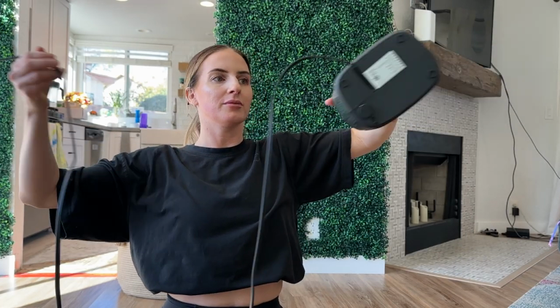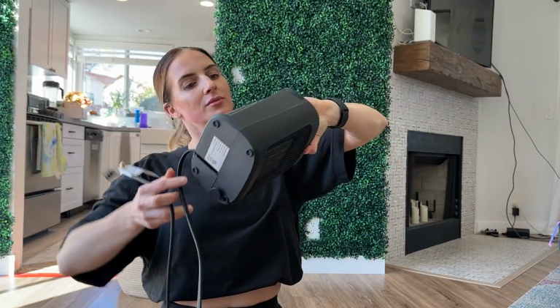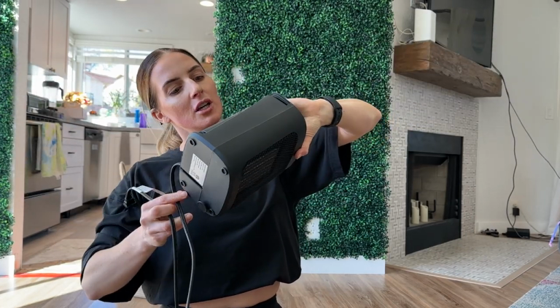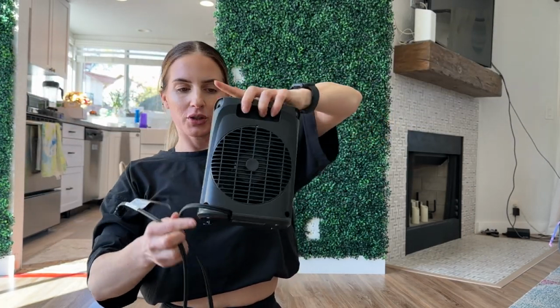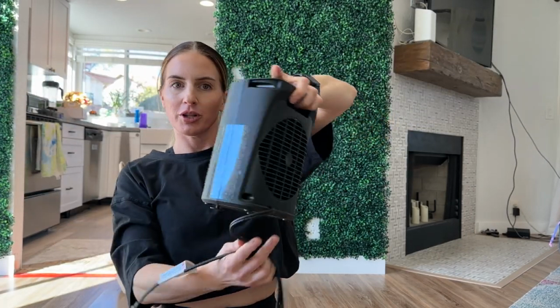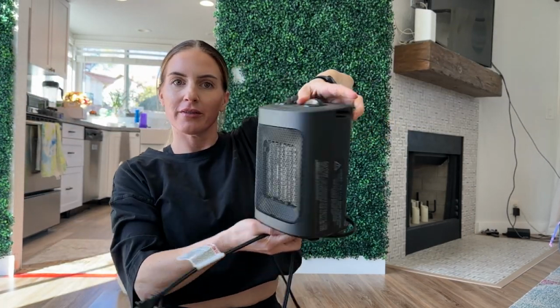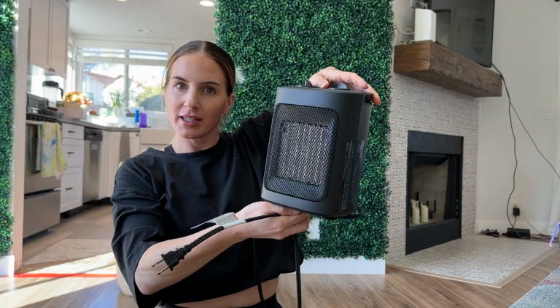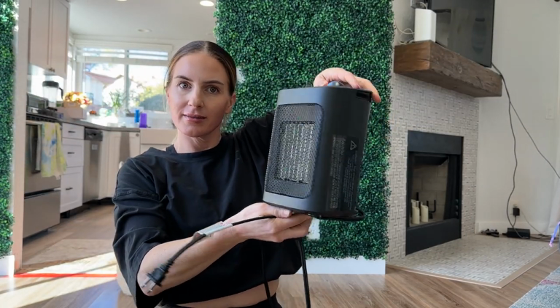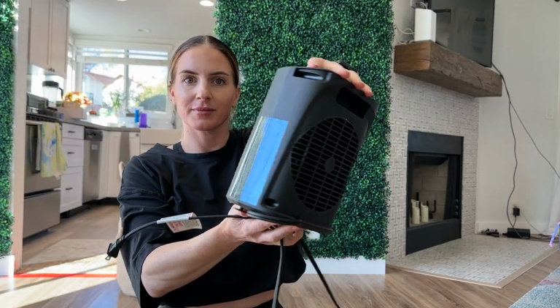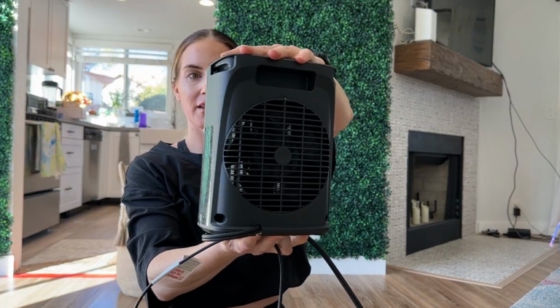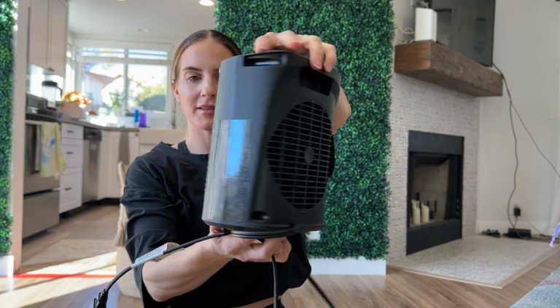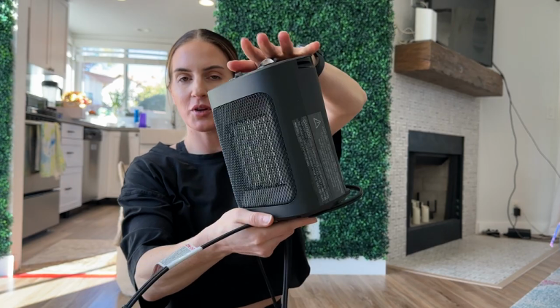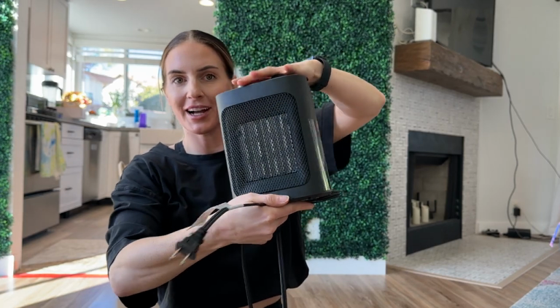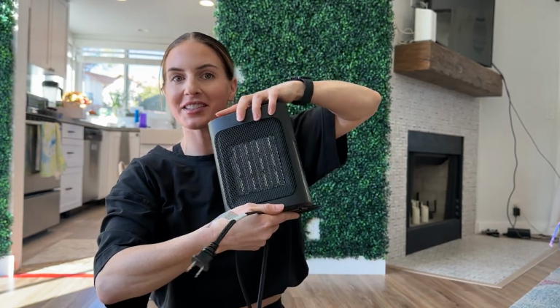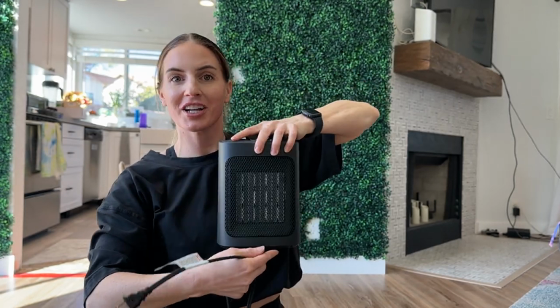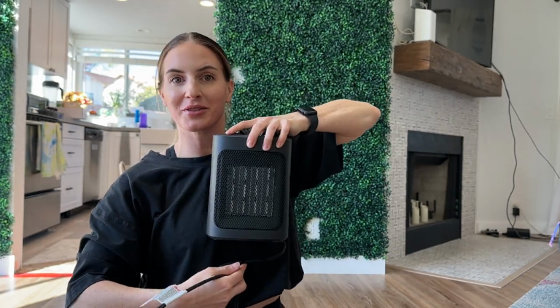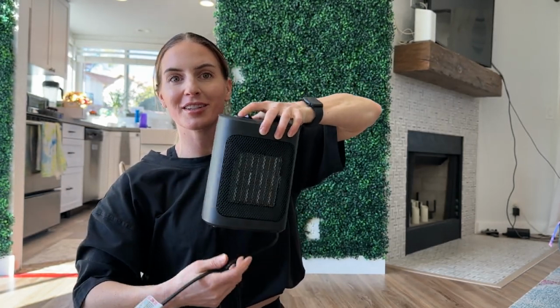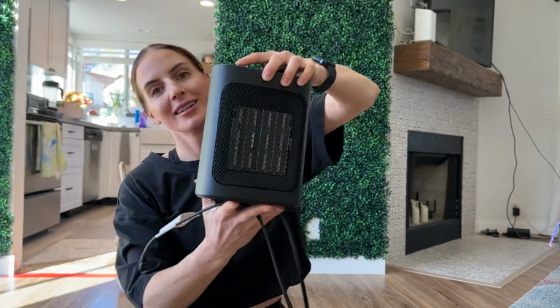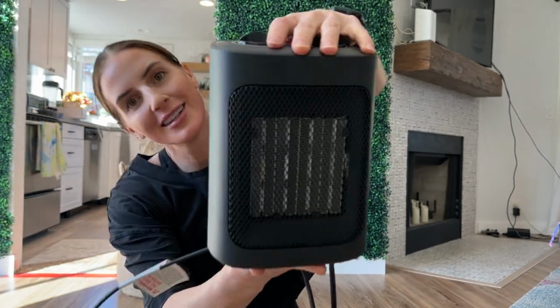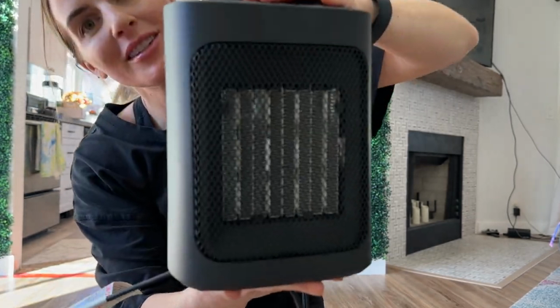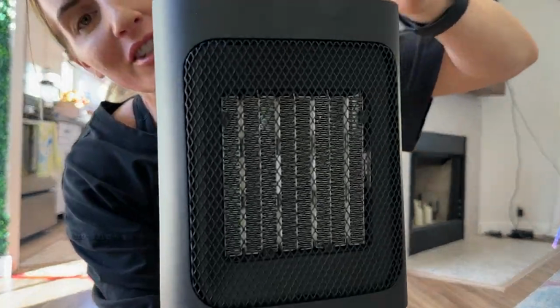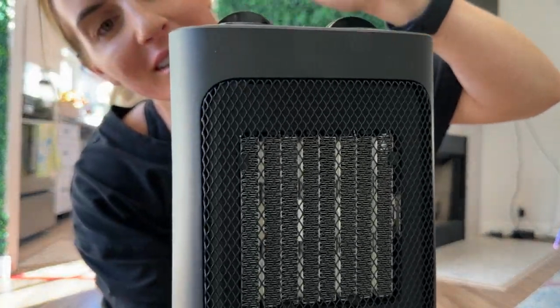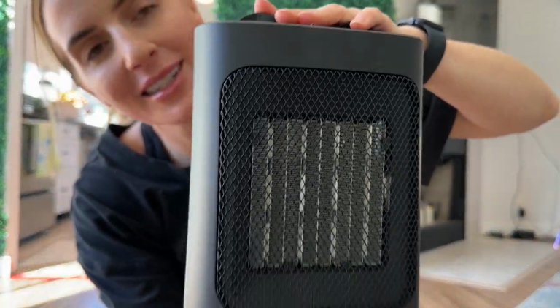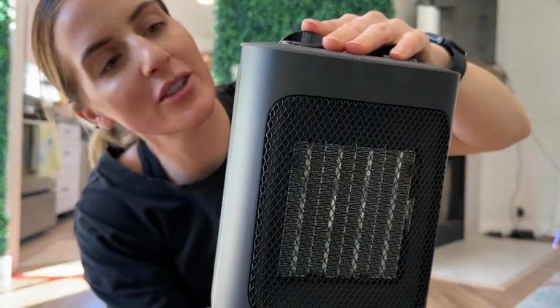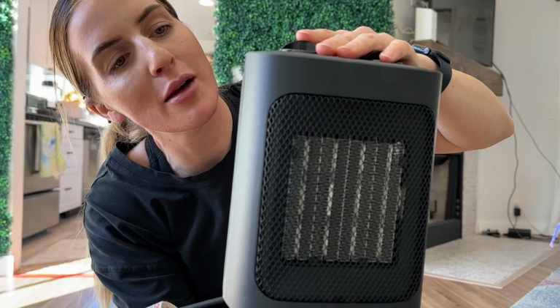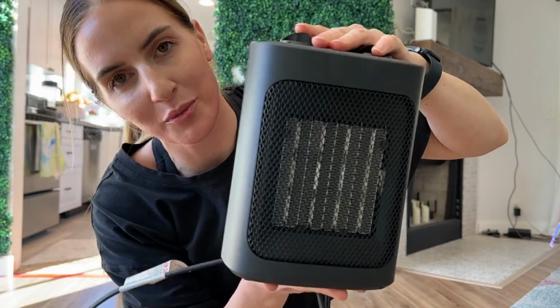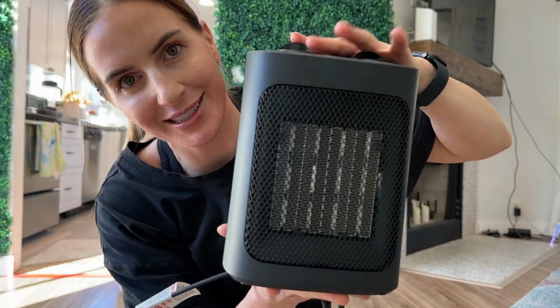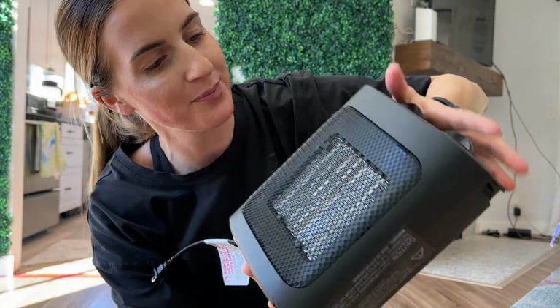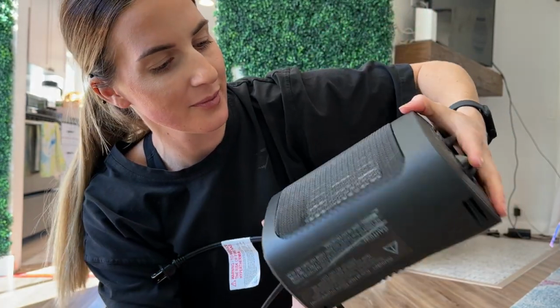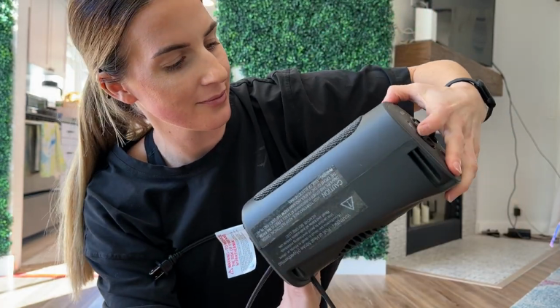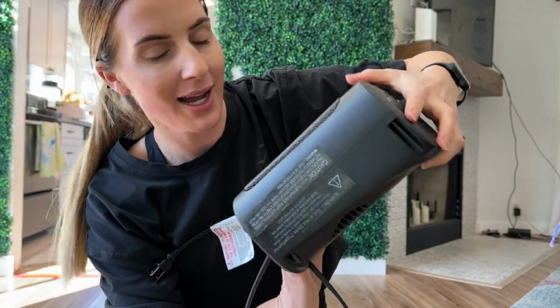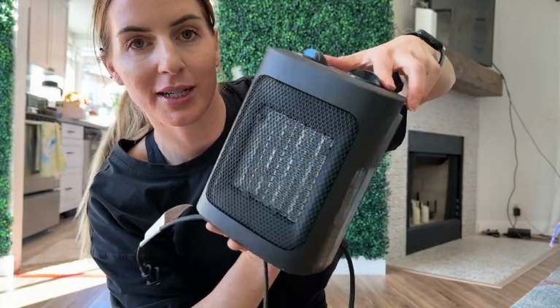I love it. I'm so glad I got this and I wish I got it sooner, but there's never a time like the present. Allie recommend.